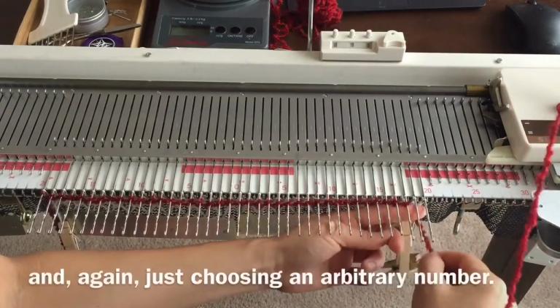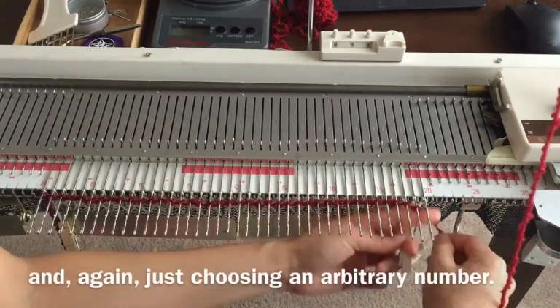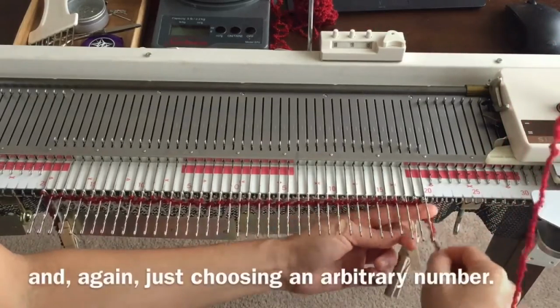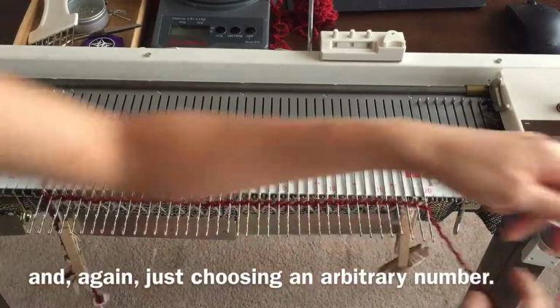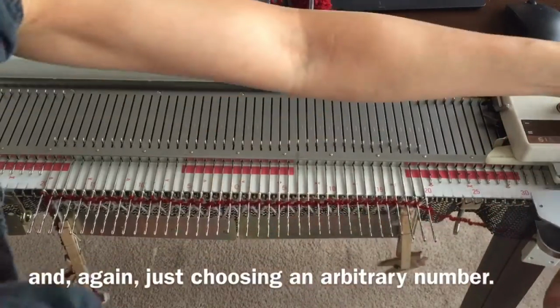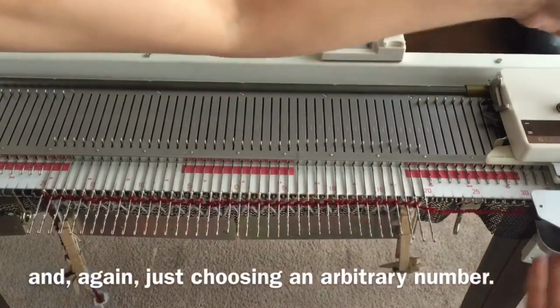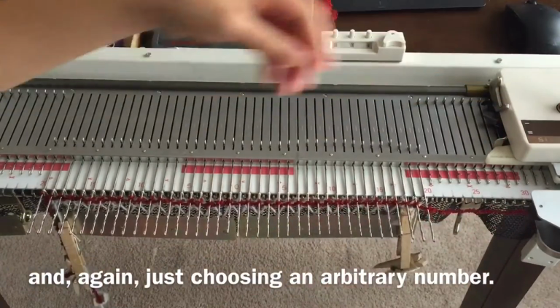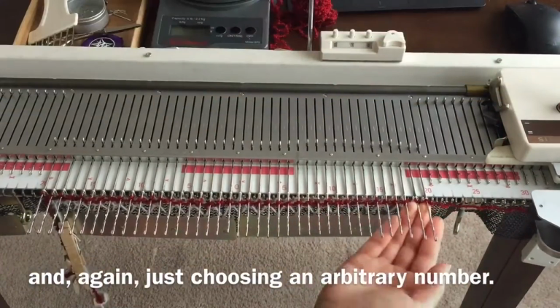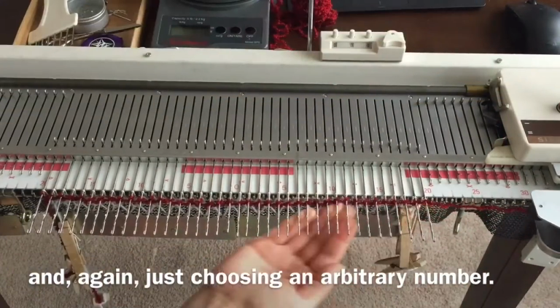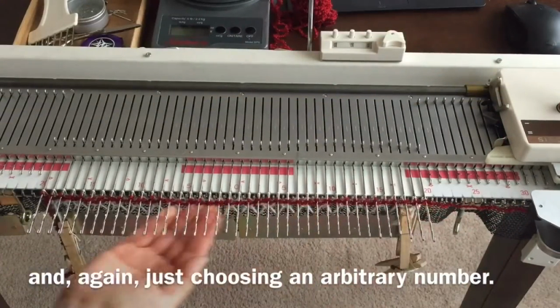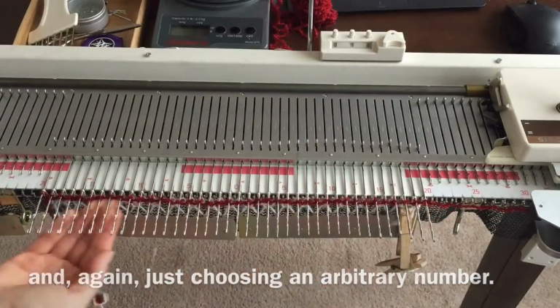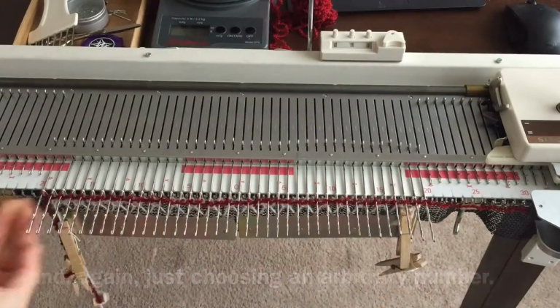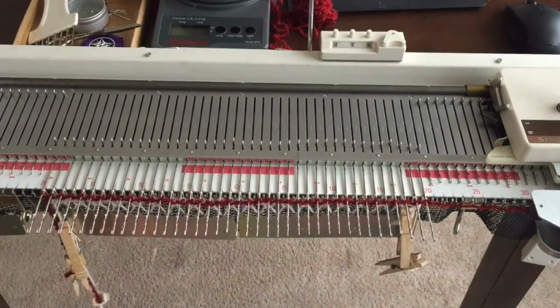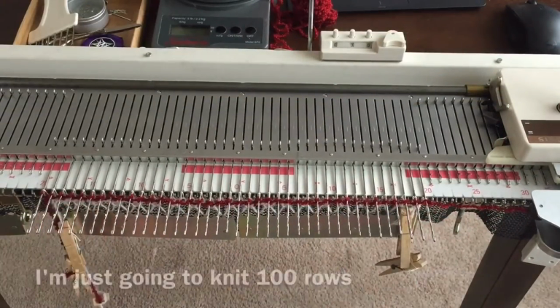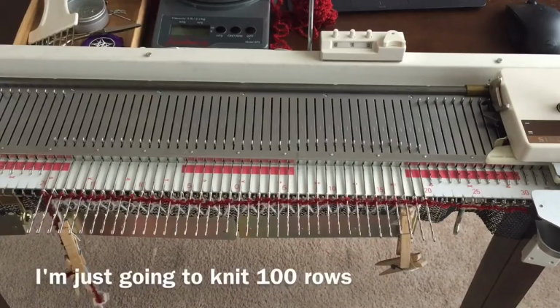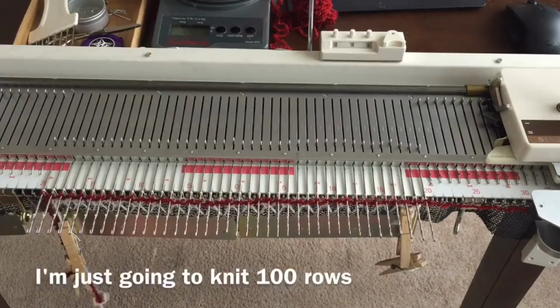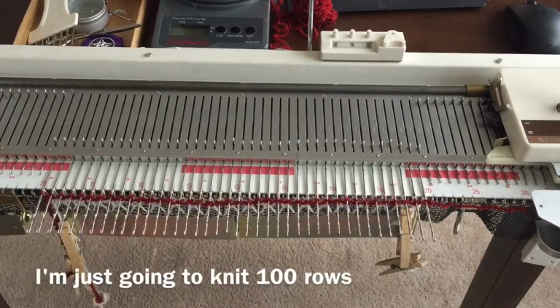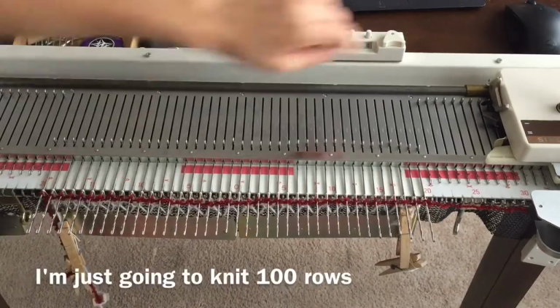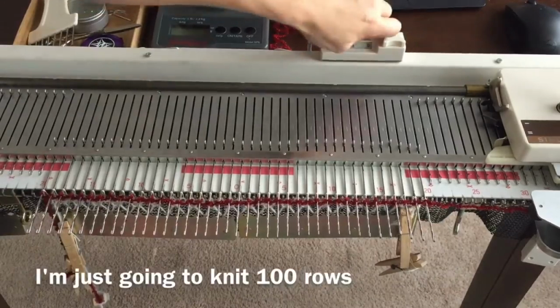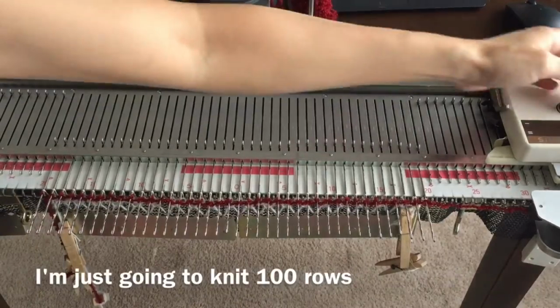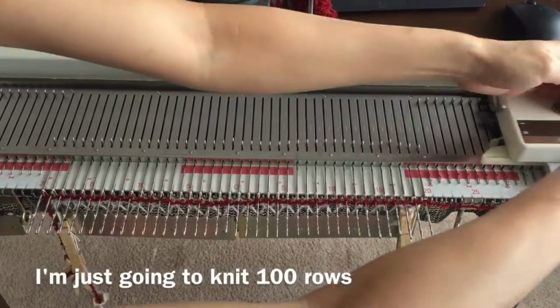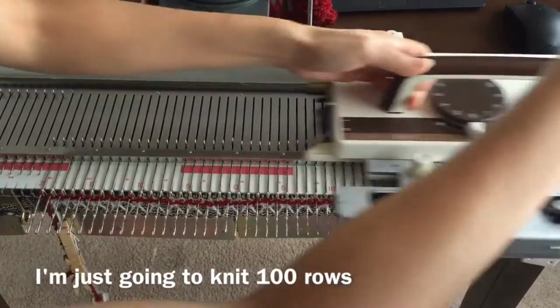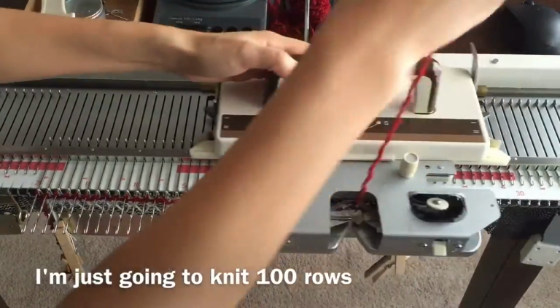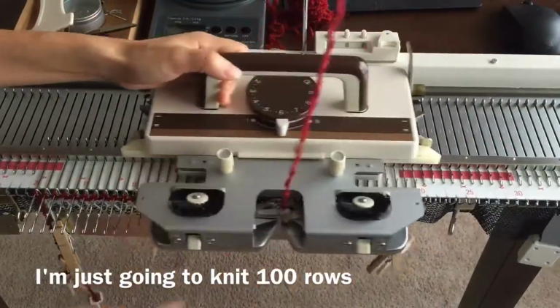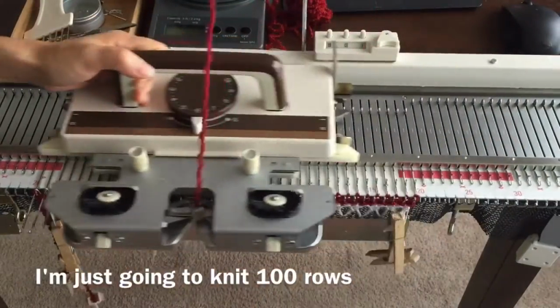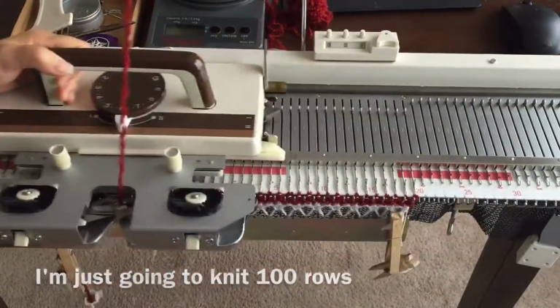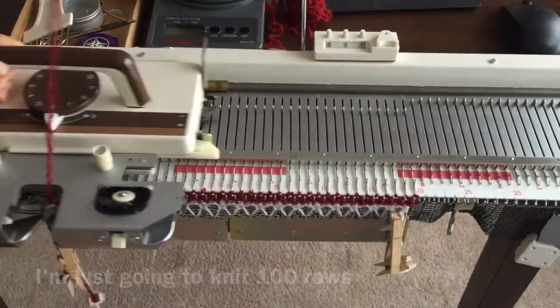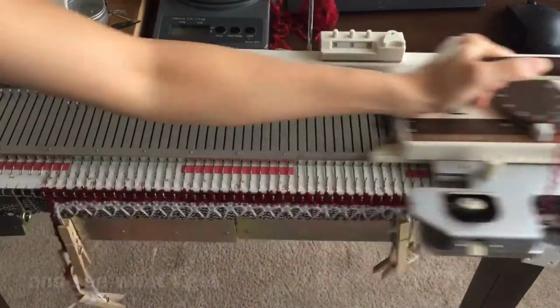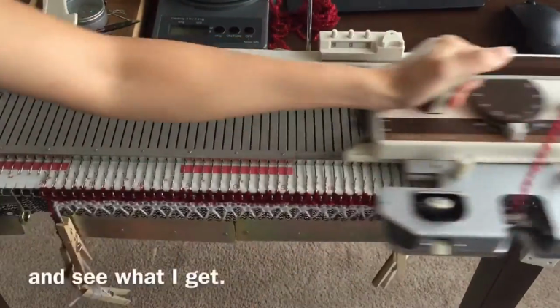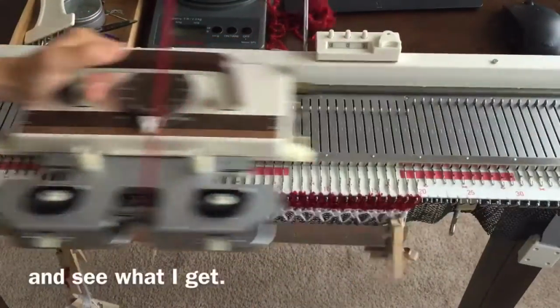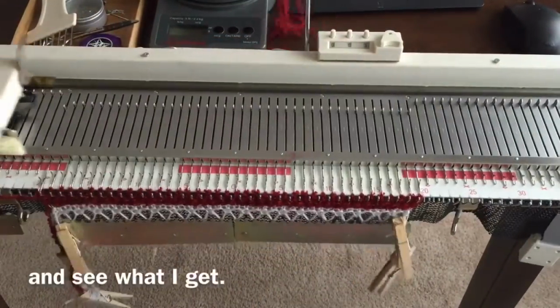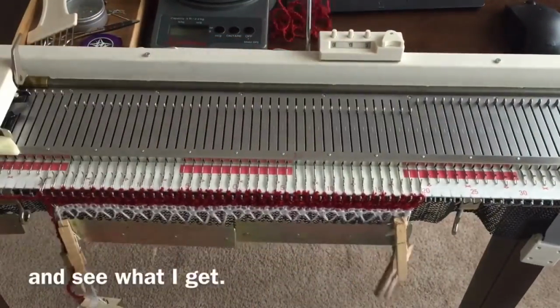I'm just choosing an arbitrary number. I'm going to knit 100 rows and see what I get.